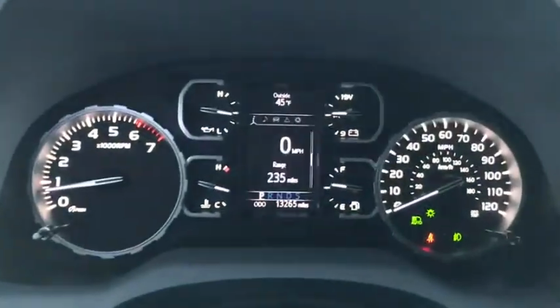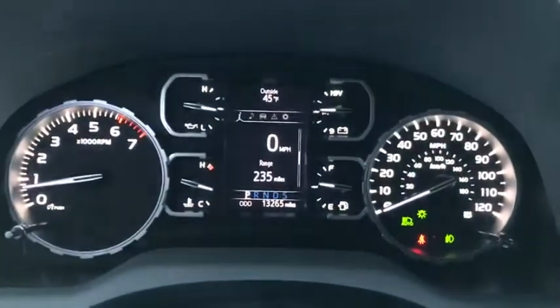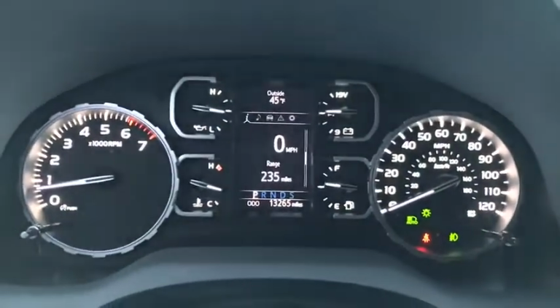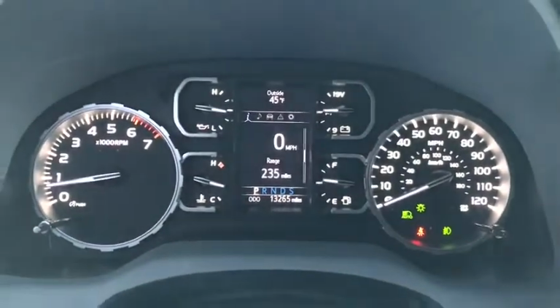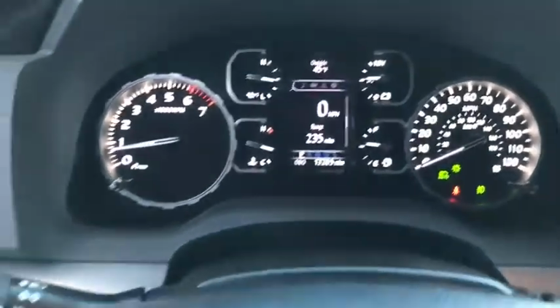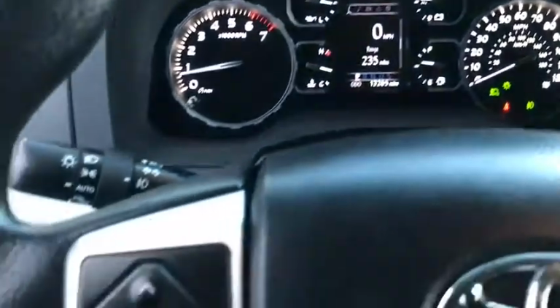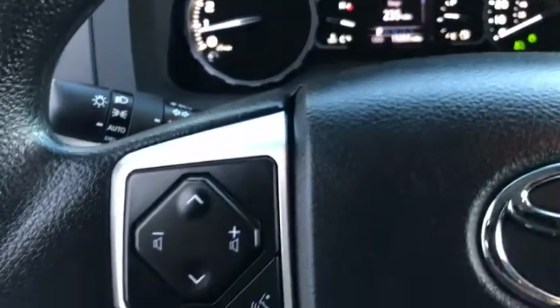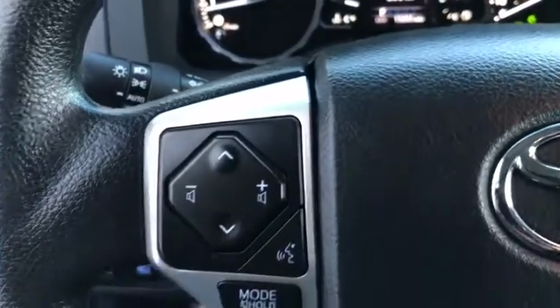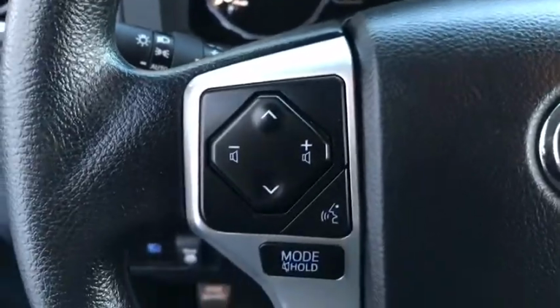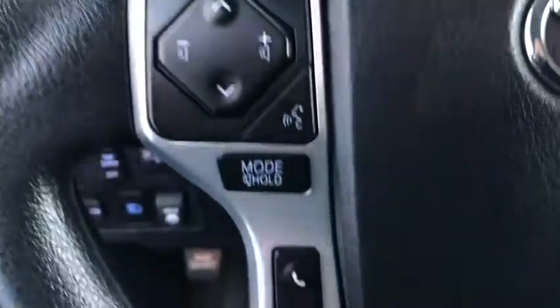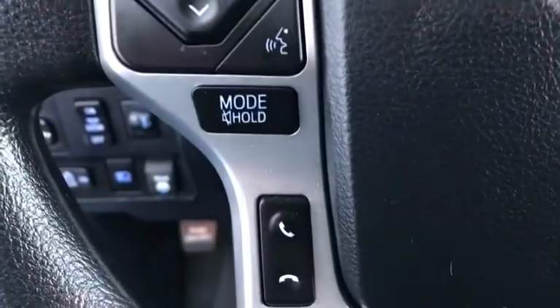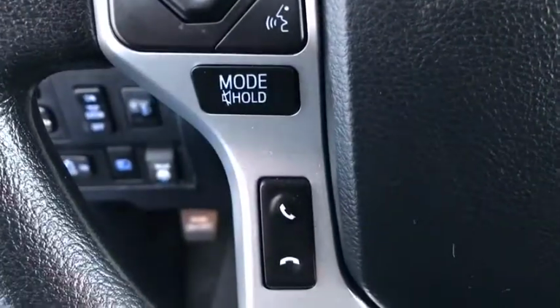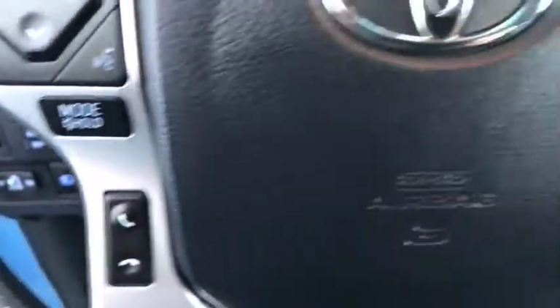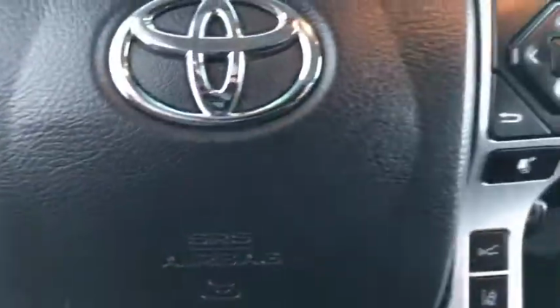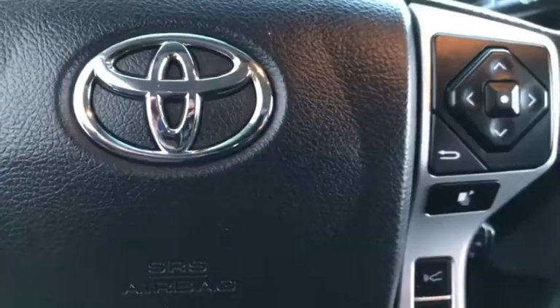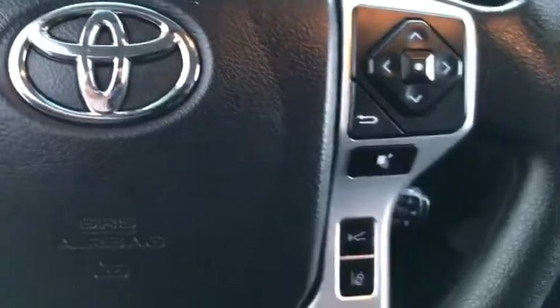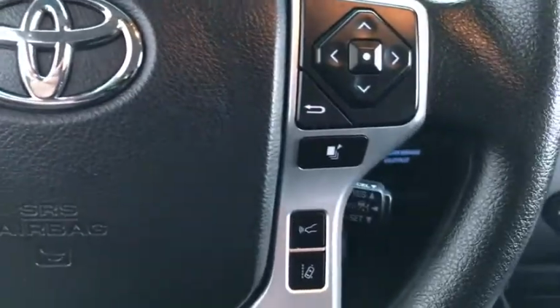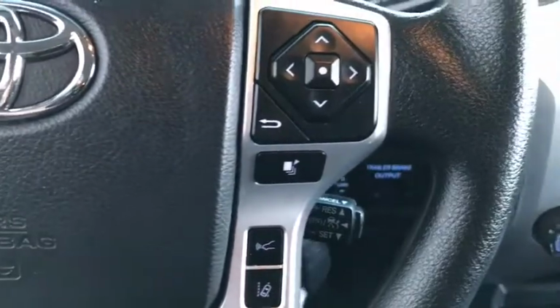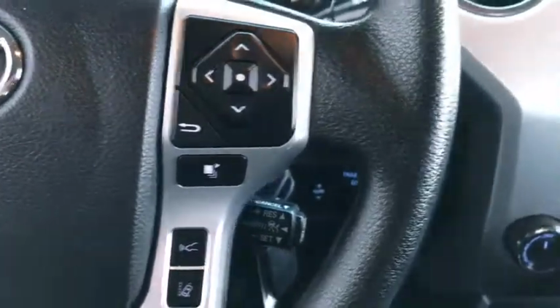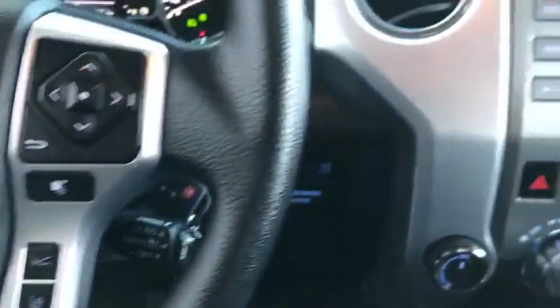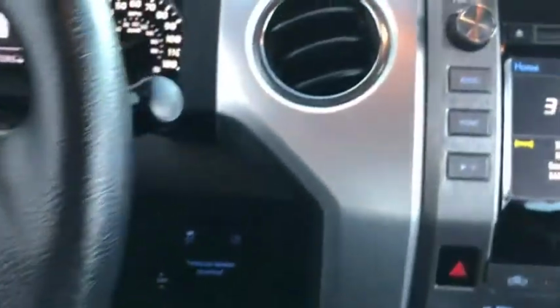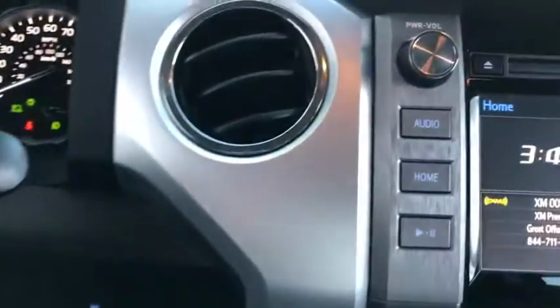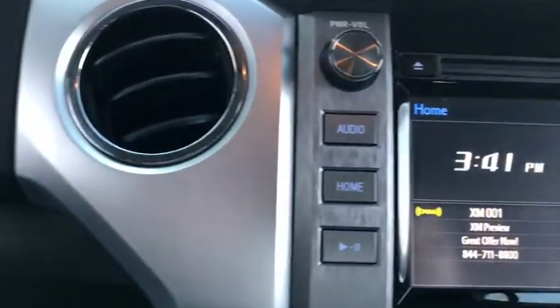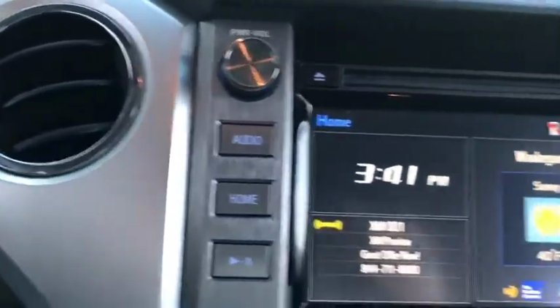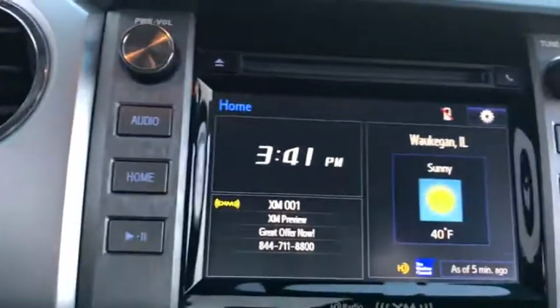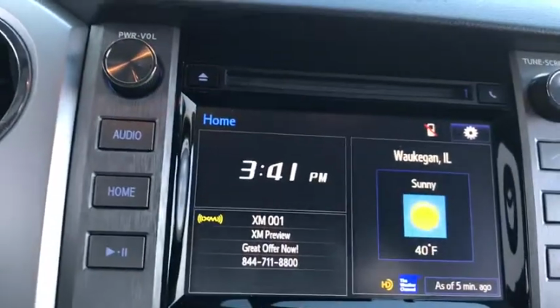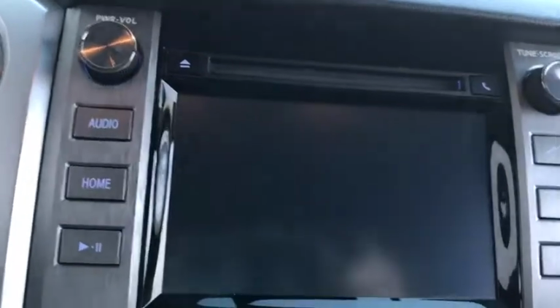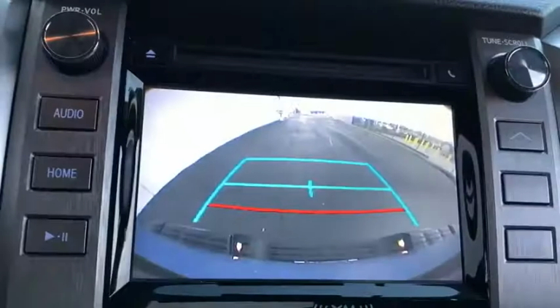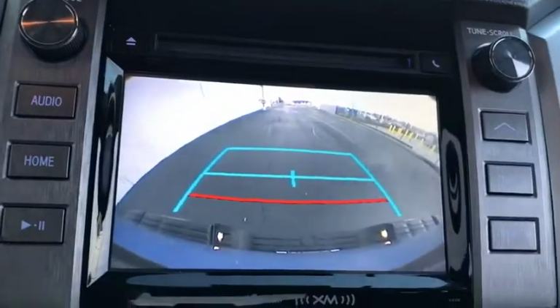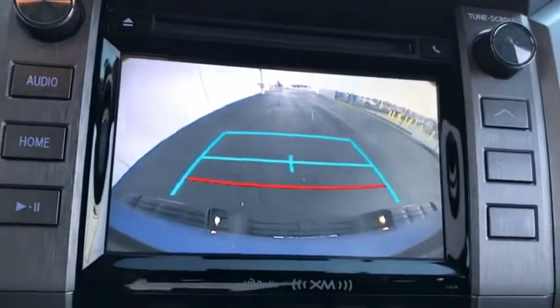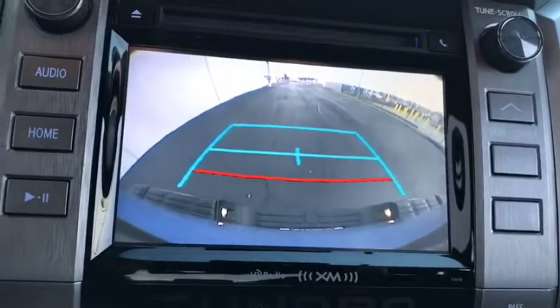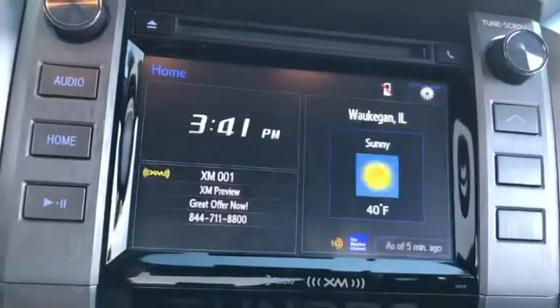This vehicle has less than 15,000 miles. Here are some of this vehicle's great options: tow hitch, backup camera, anti-lock braking system, lane departure warning, traction control, stability control, keyless entry, Bluetooth.